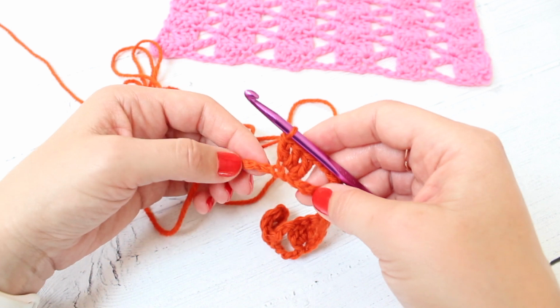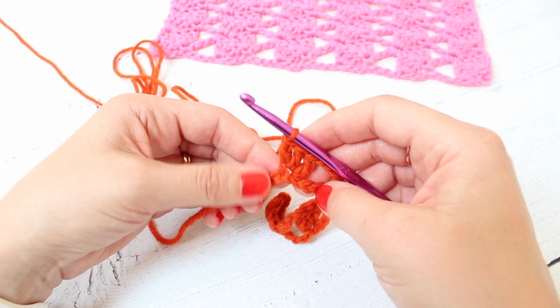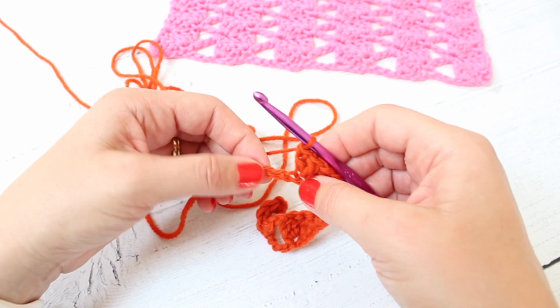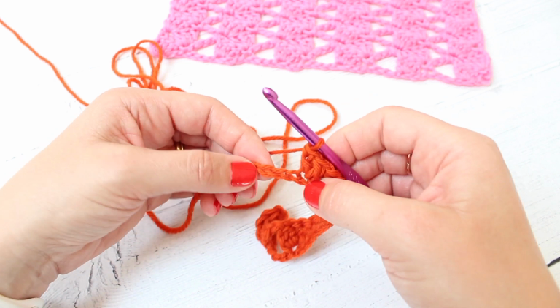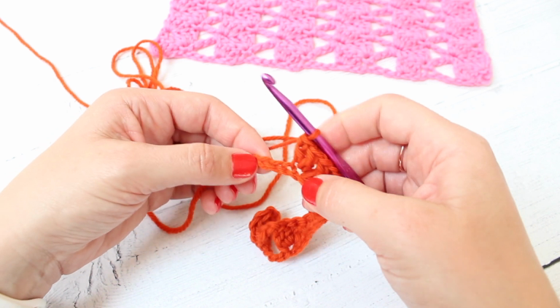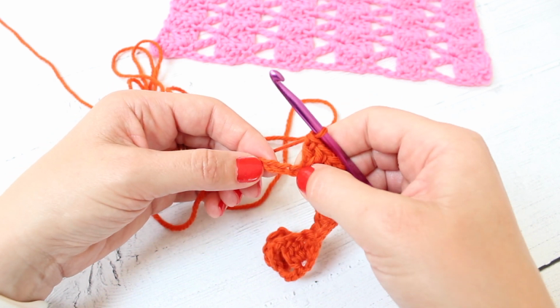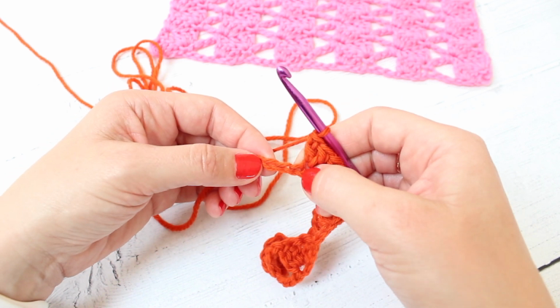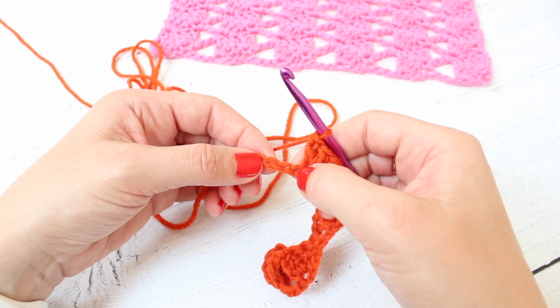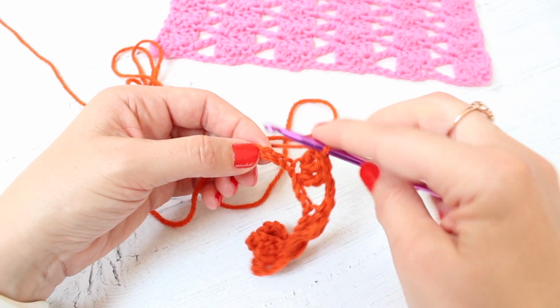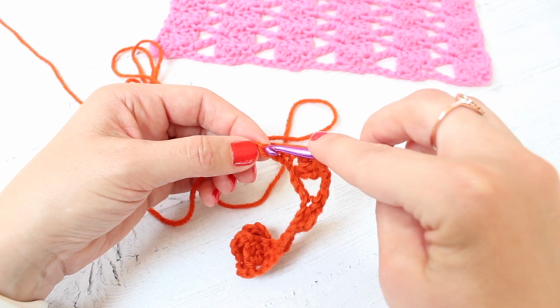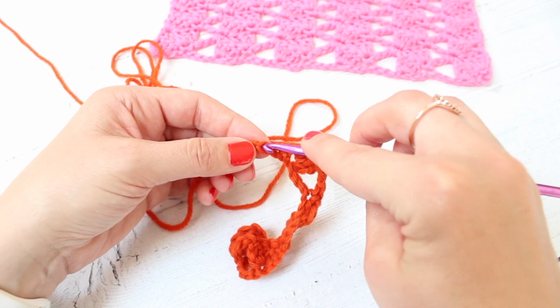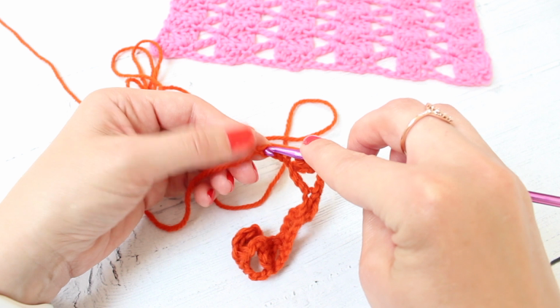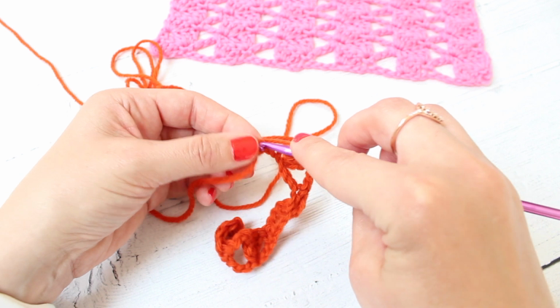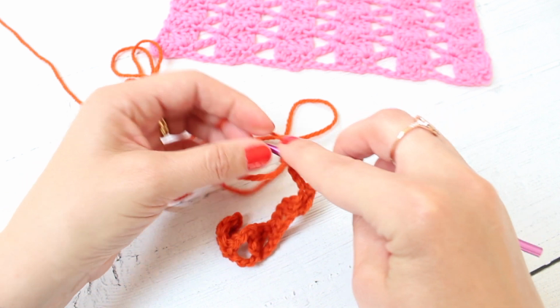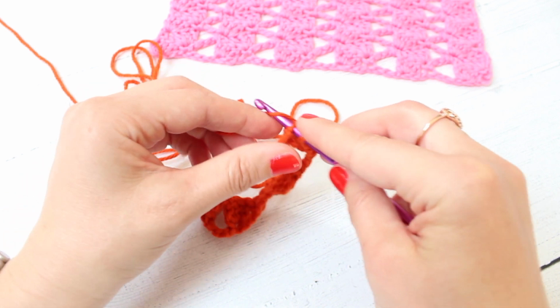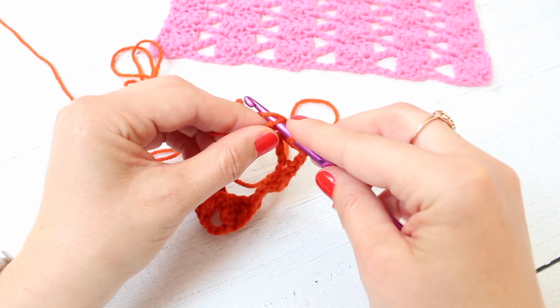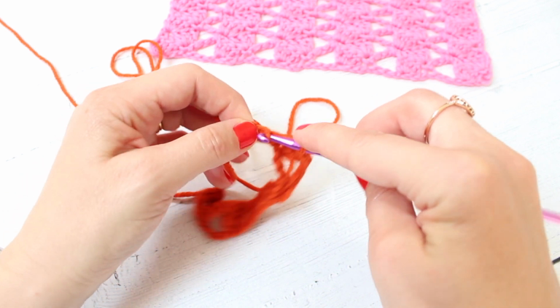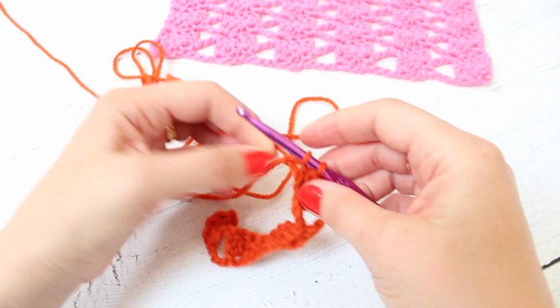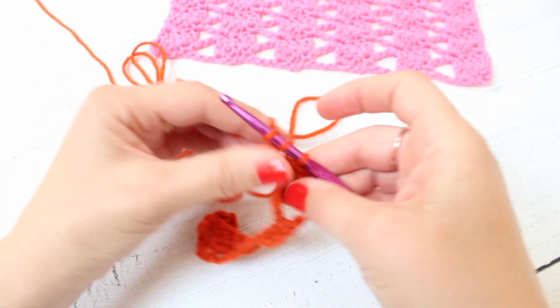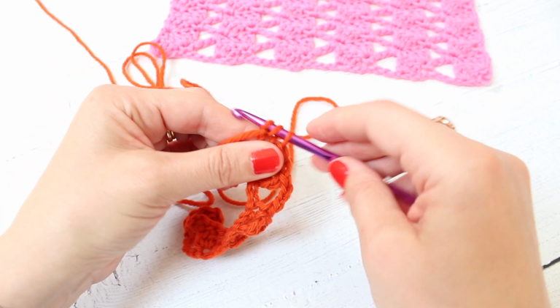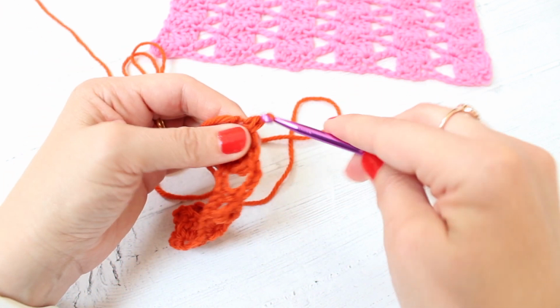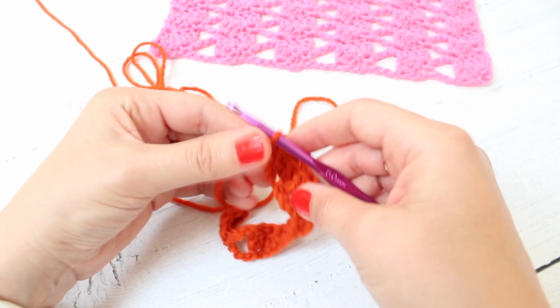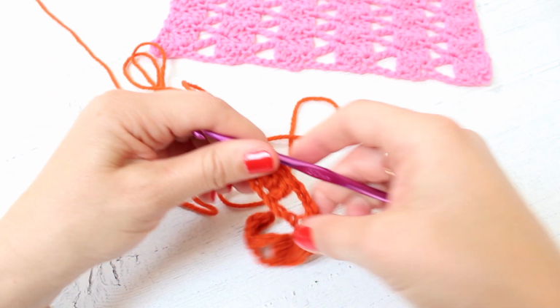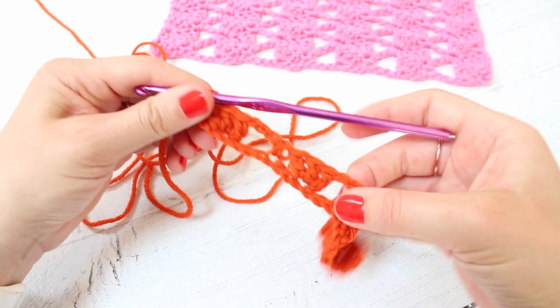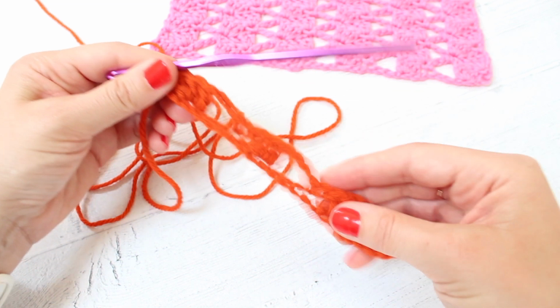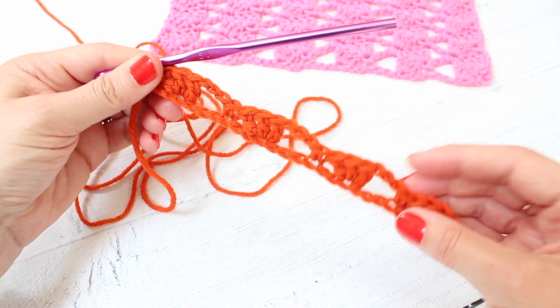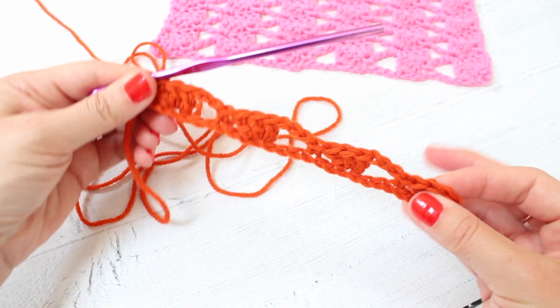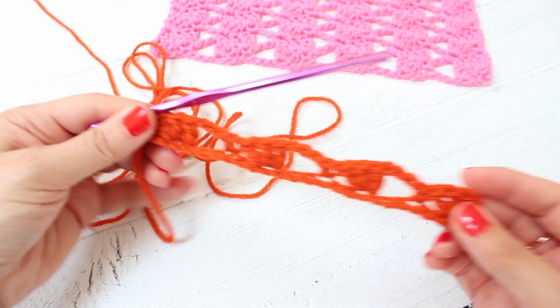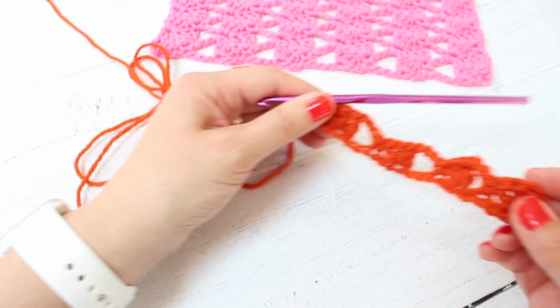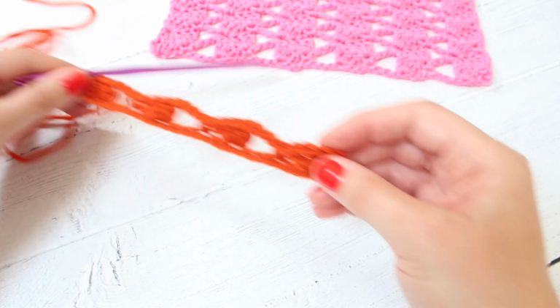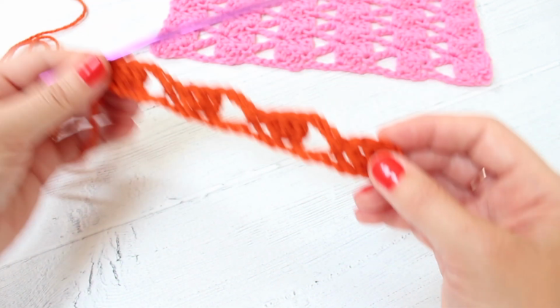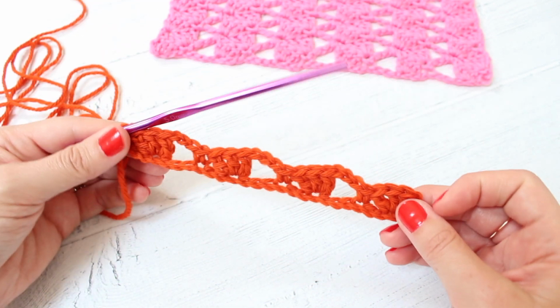When you get to the end, you will have three stitches left. You skip two and you work your final double crochet in that last stitch and you should have something that looks like that.